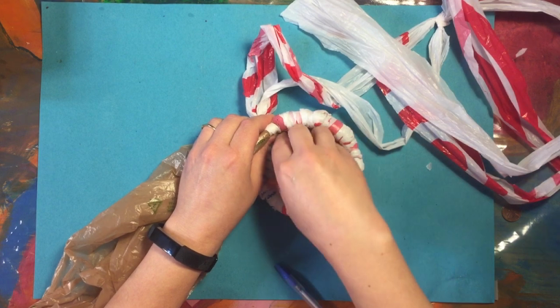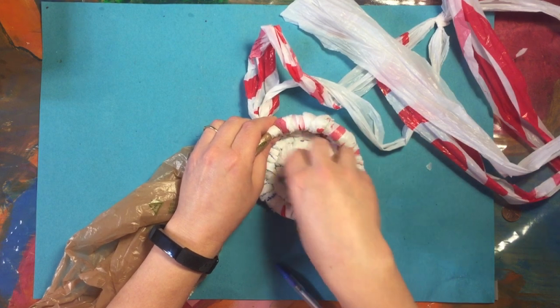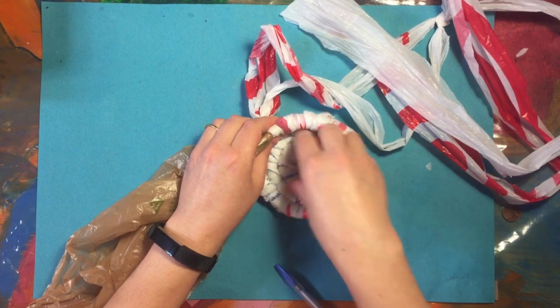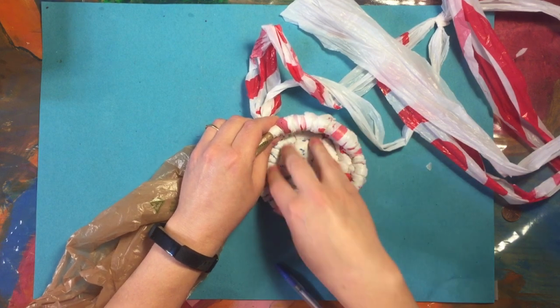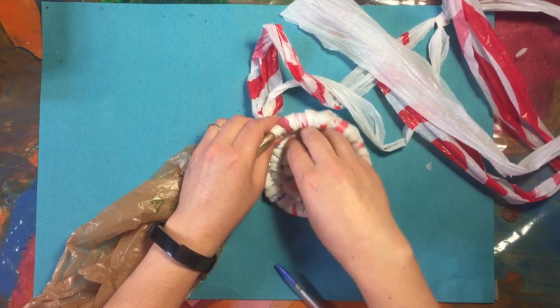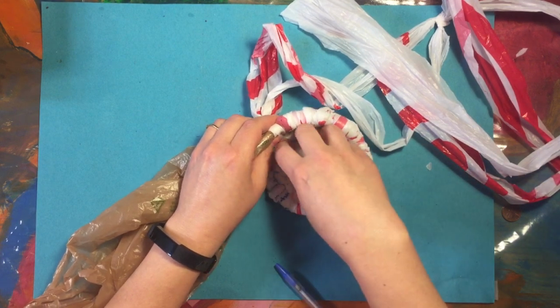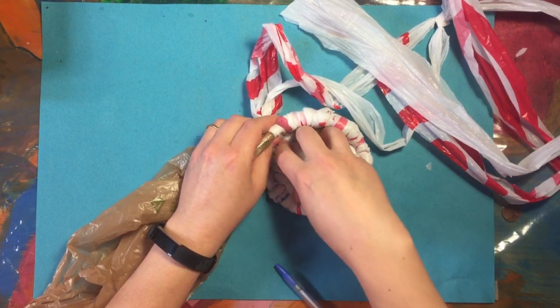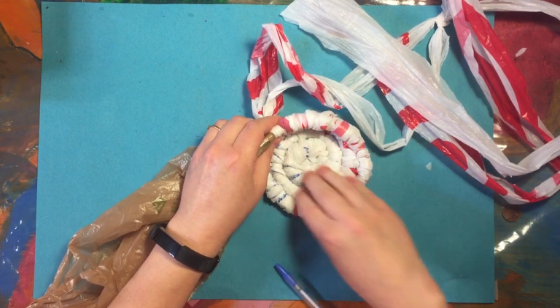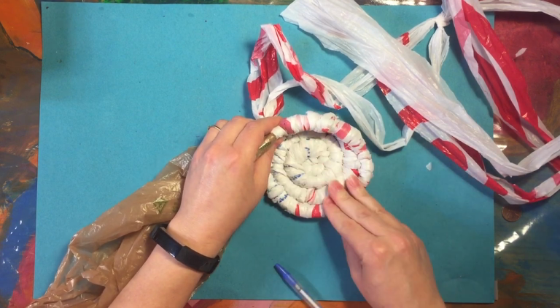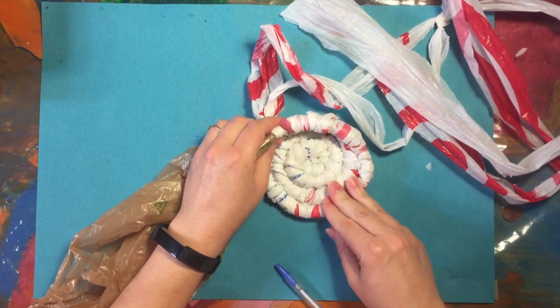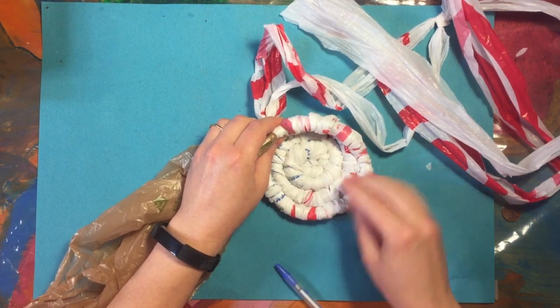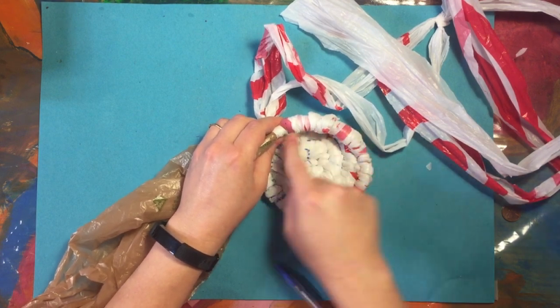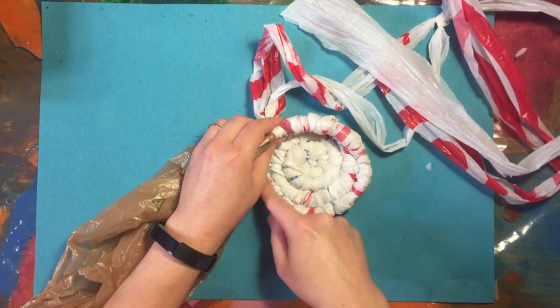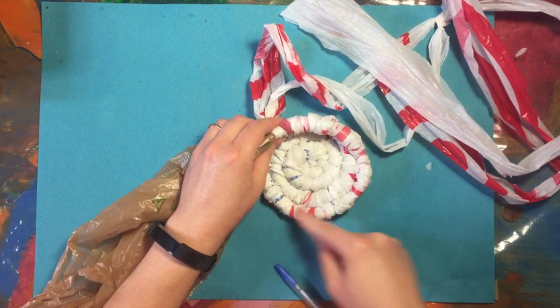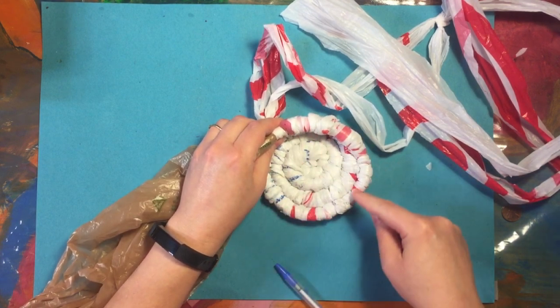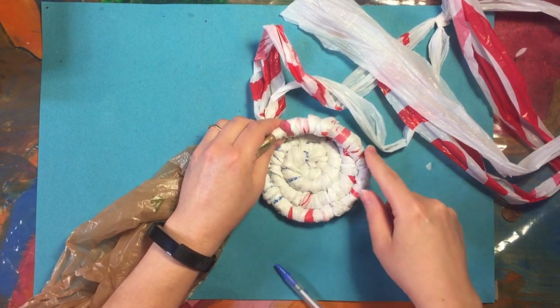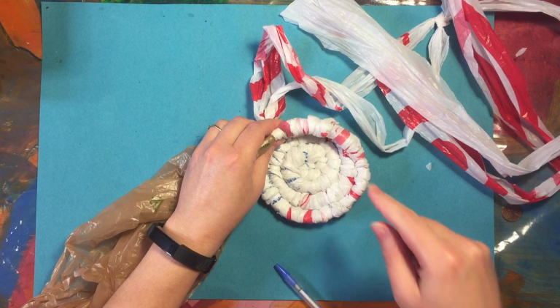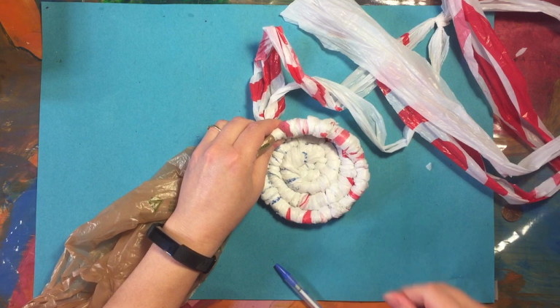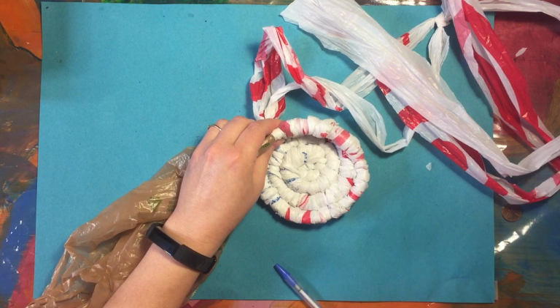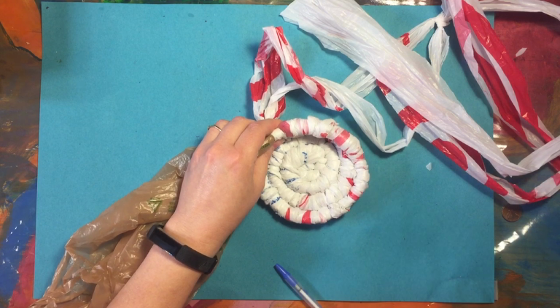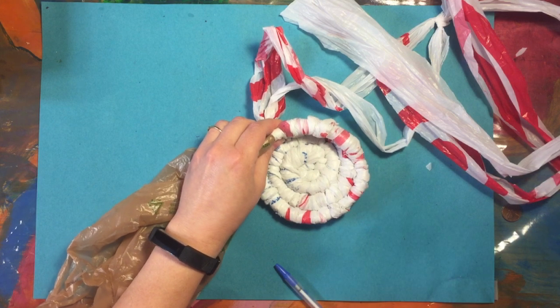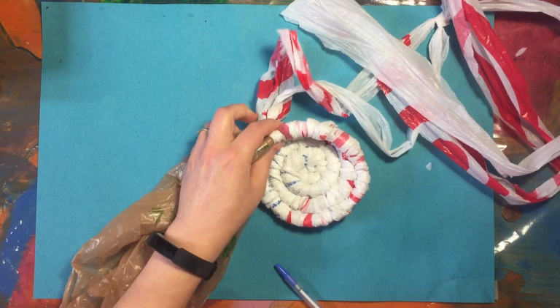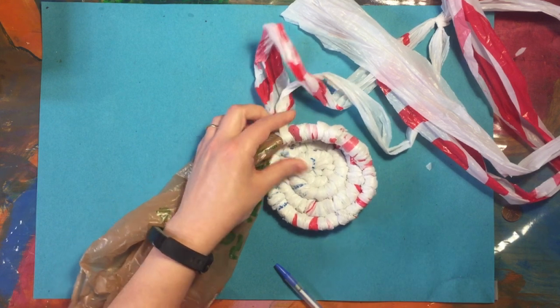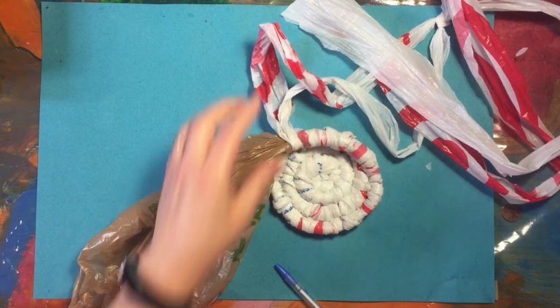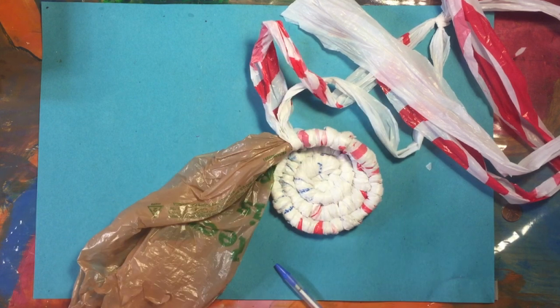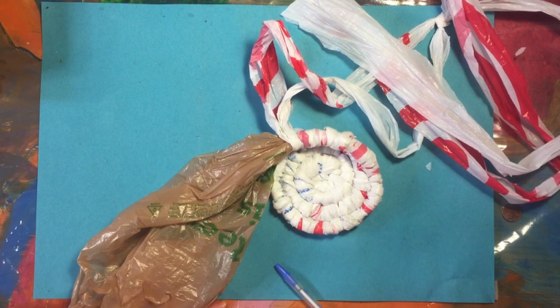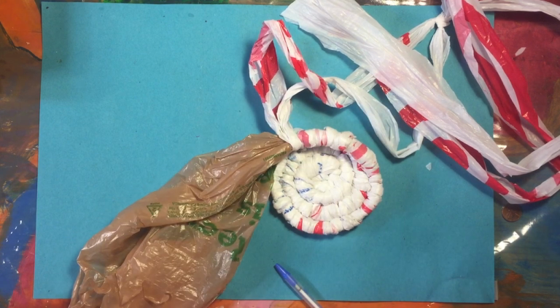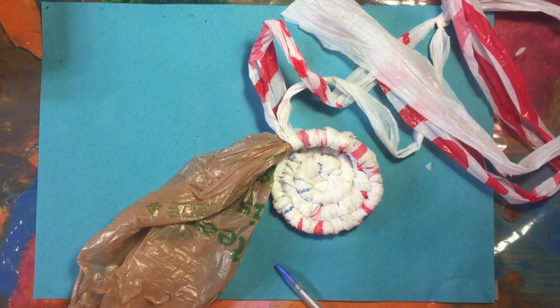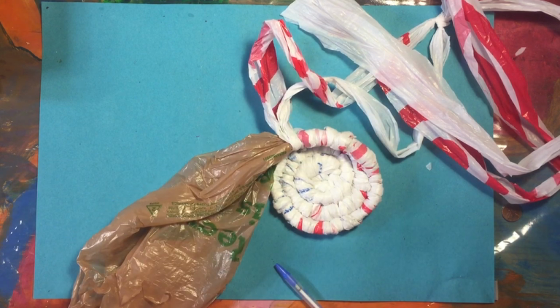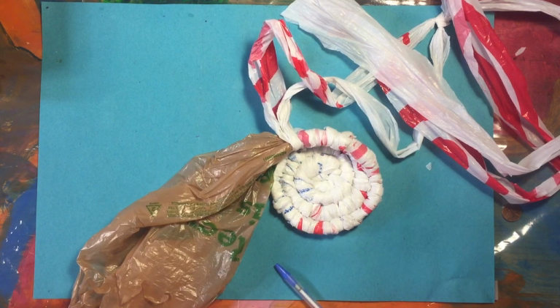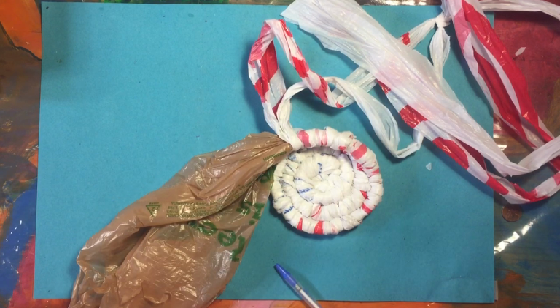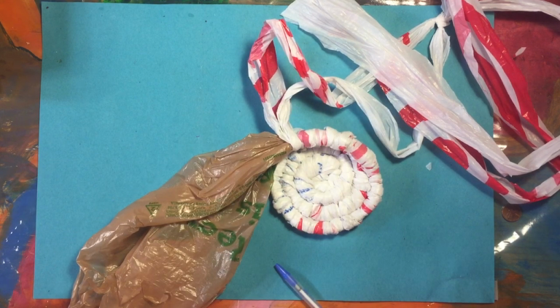You can put things in it now without them falling out. If I keep going, I'll show you how to do that and how to finish it up.